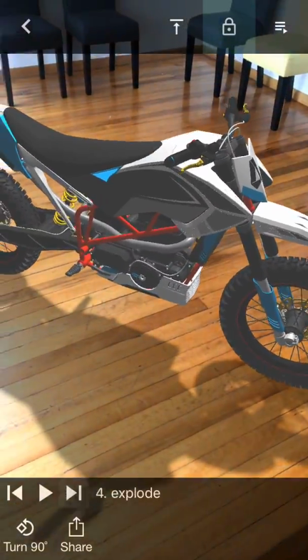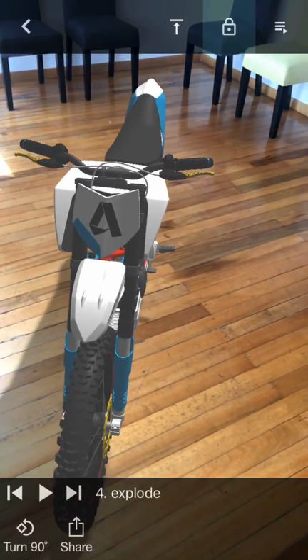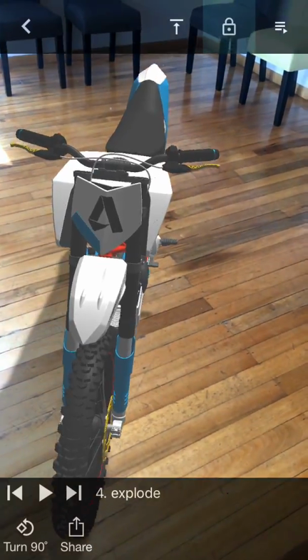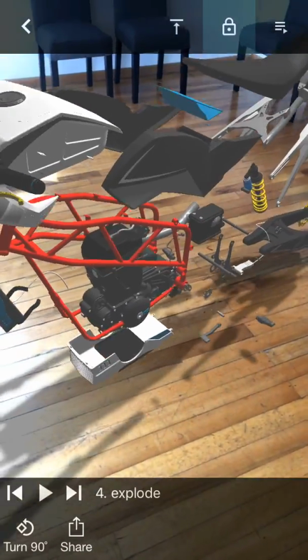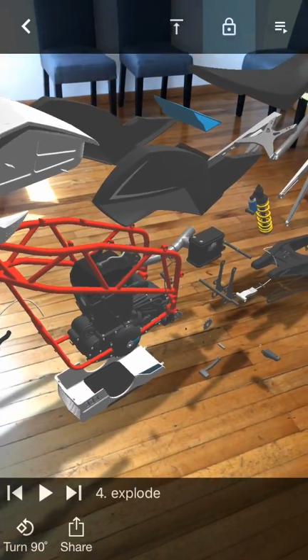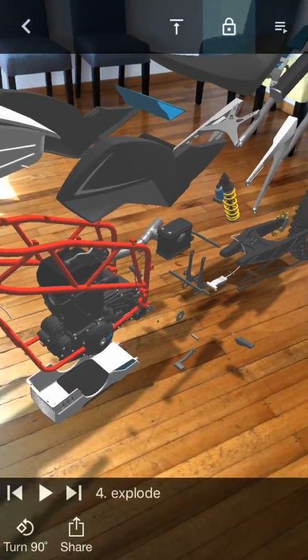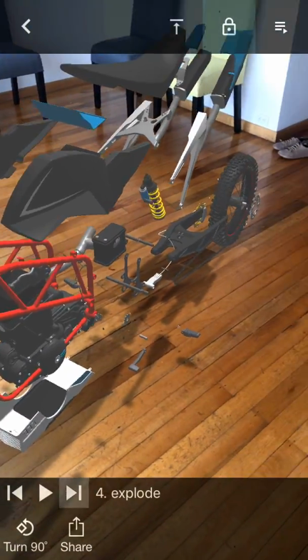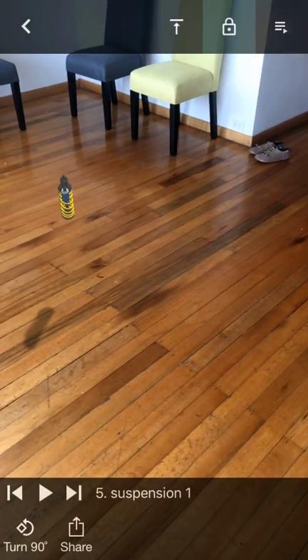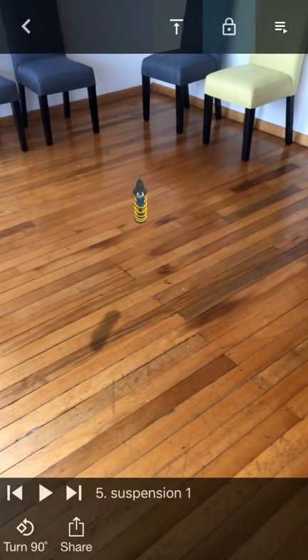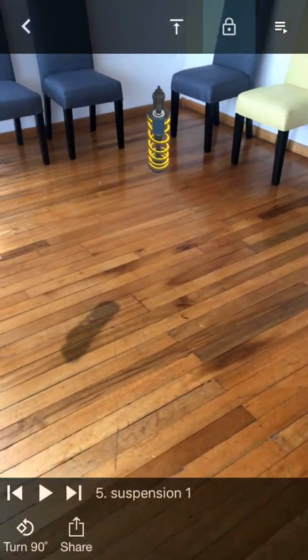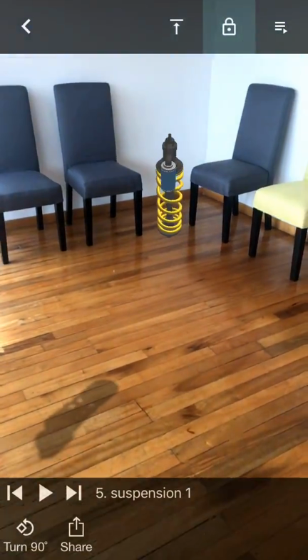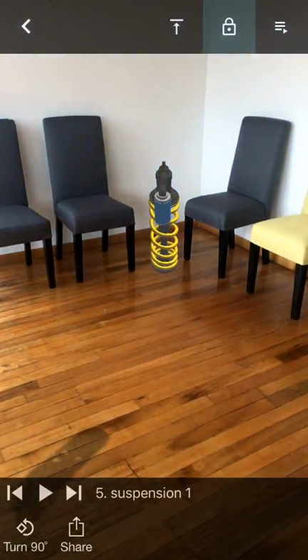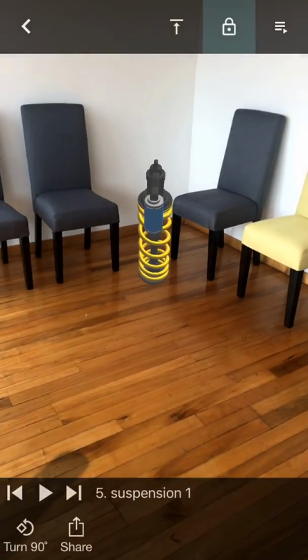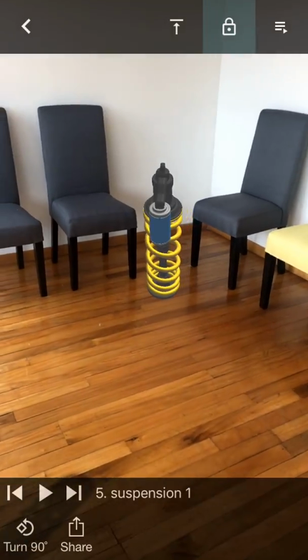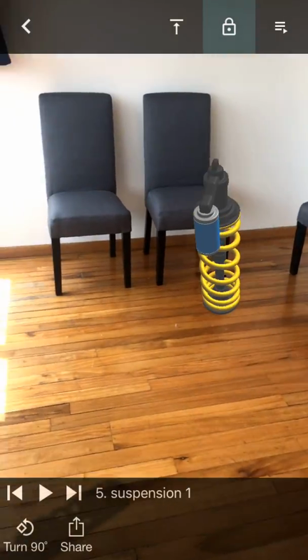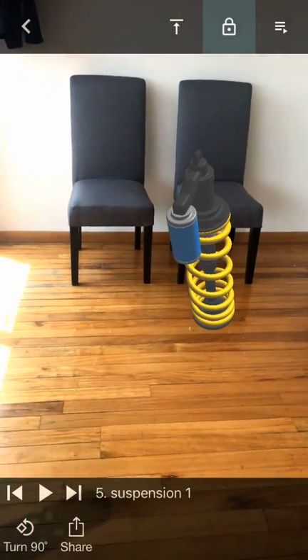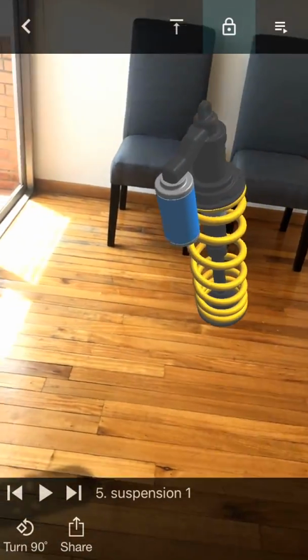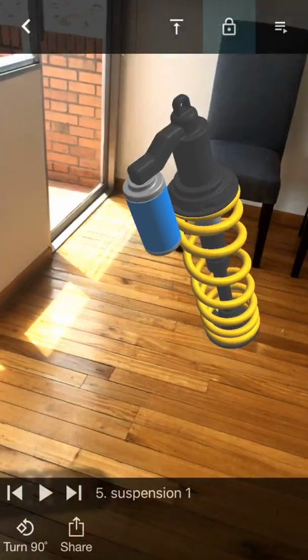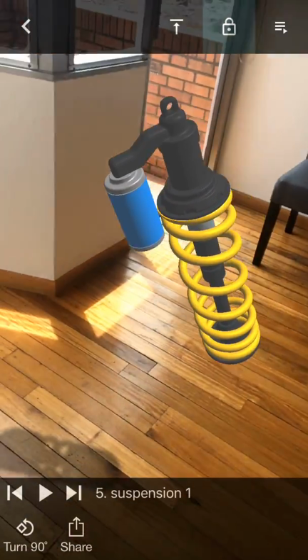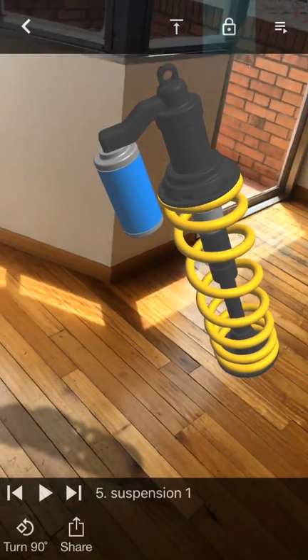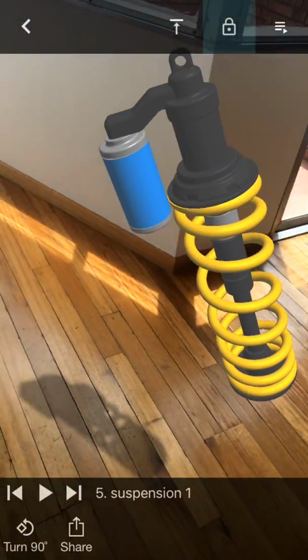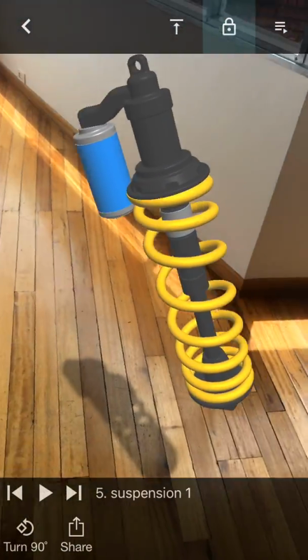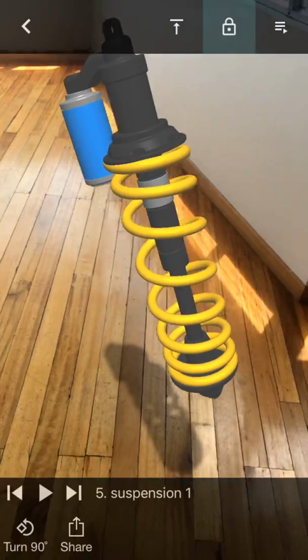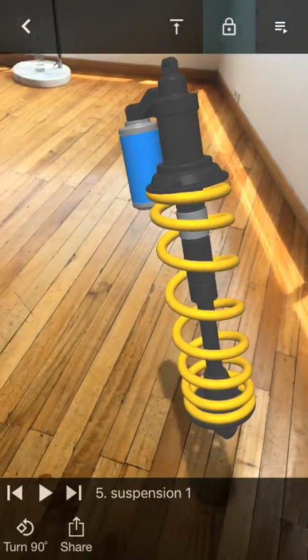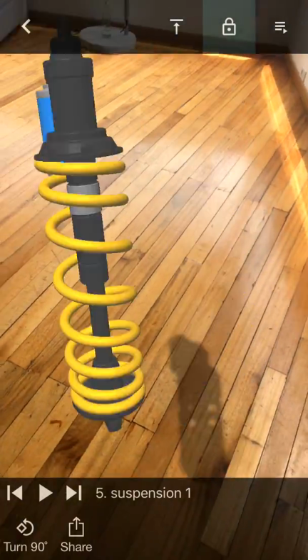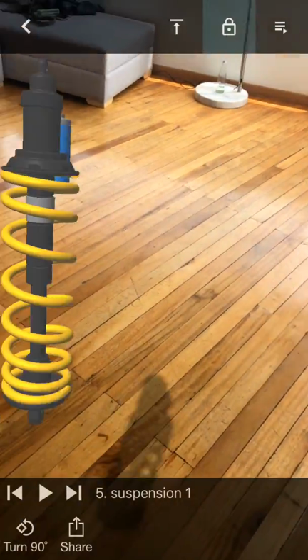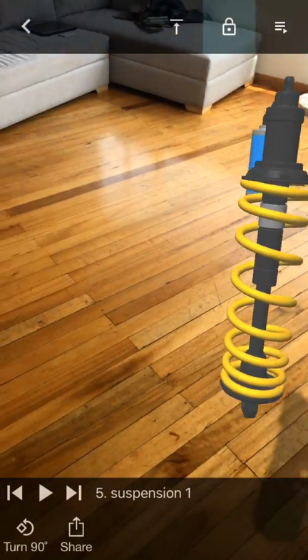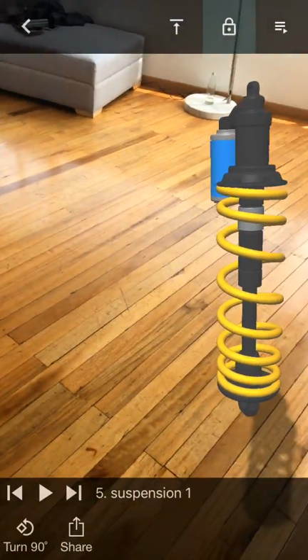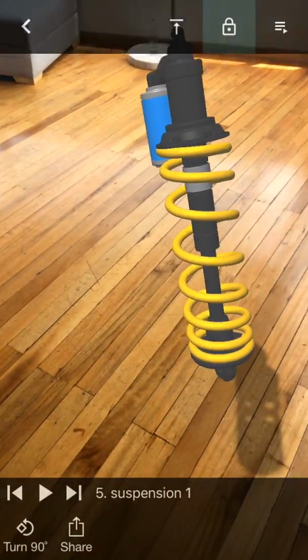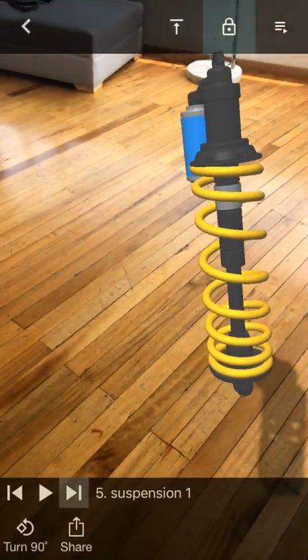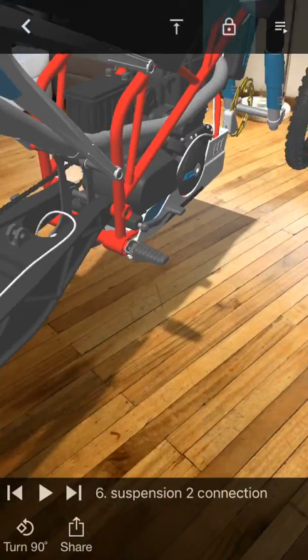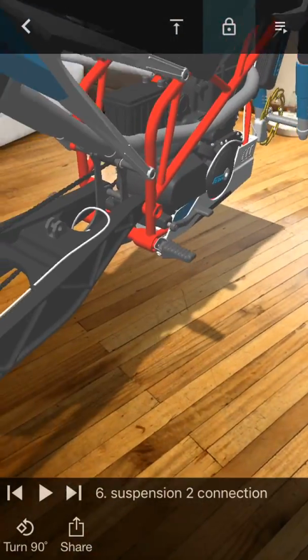So if you were actually going to do motorcycle assembly, this would be one of the things that you could isolate in your view — for example, how do I put this spring together? And you can see how lifelike that looks in your living room even though it doesn't exist.